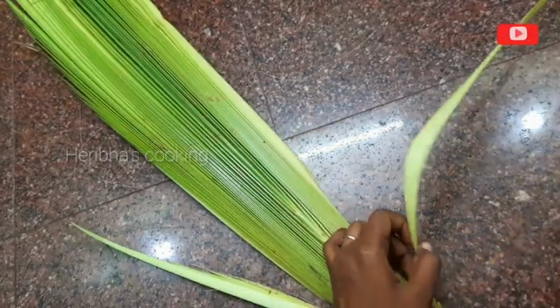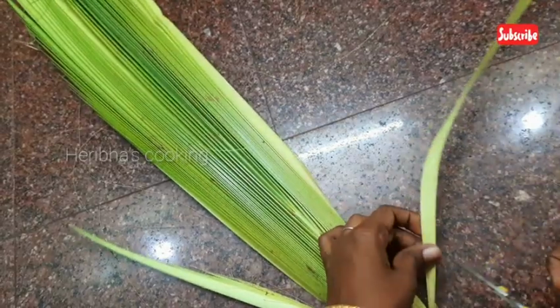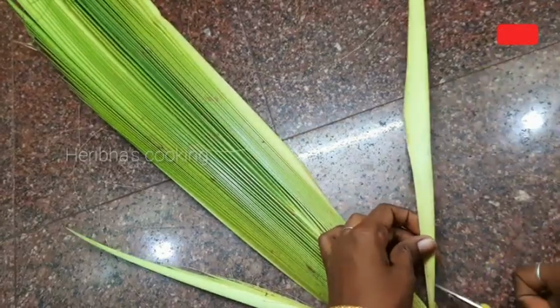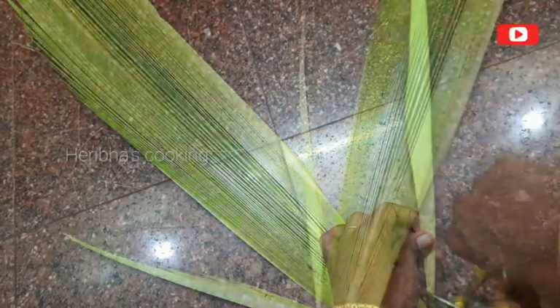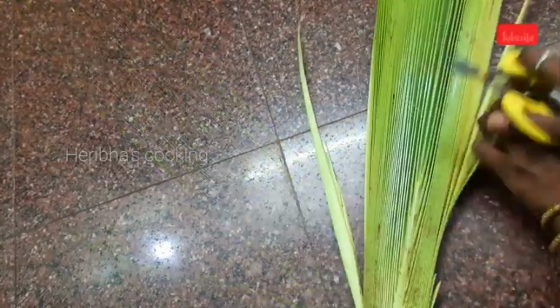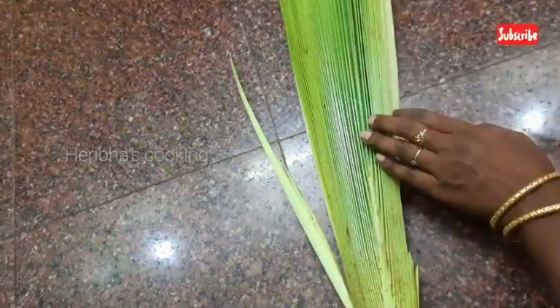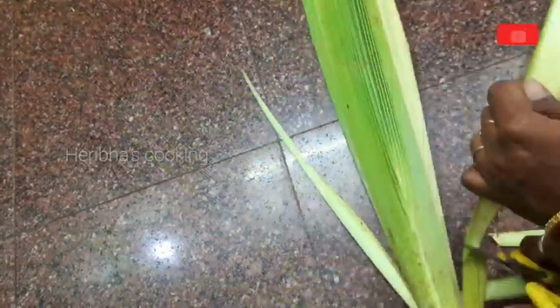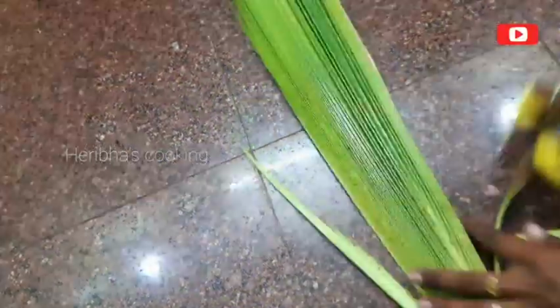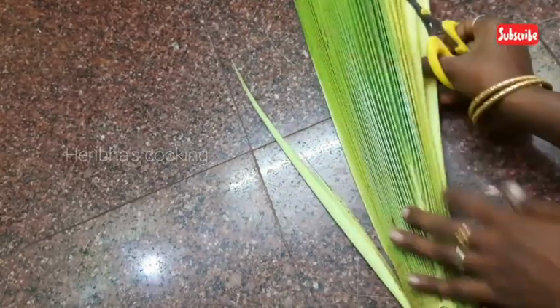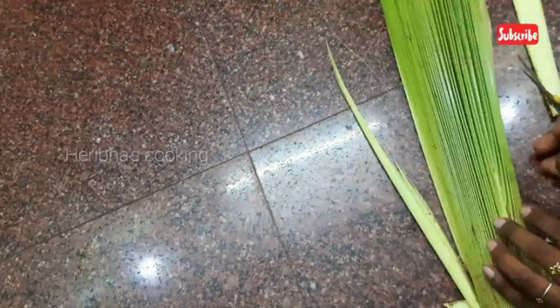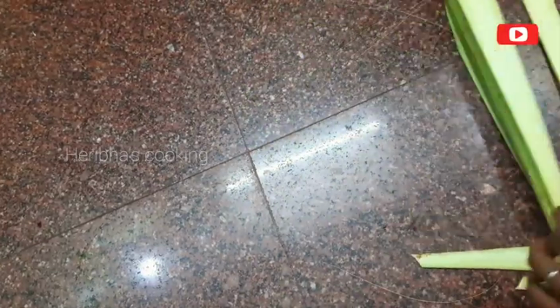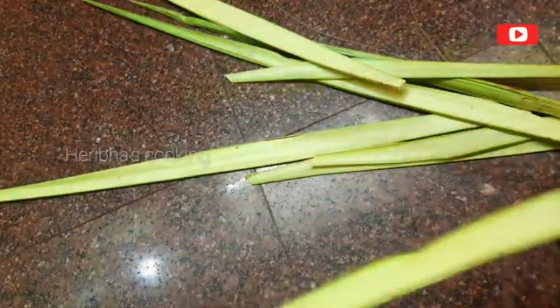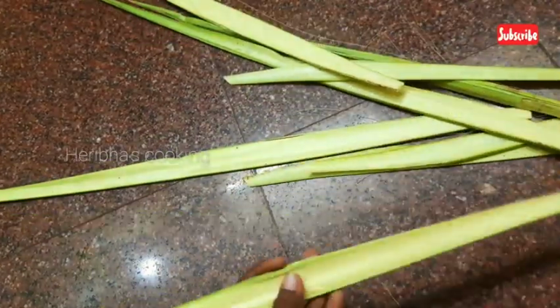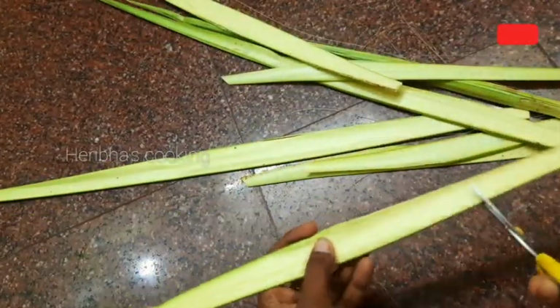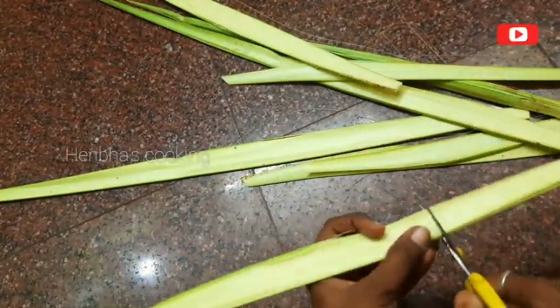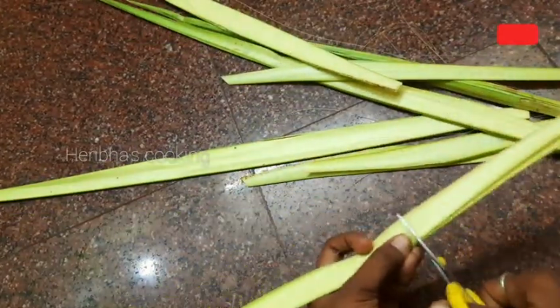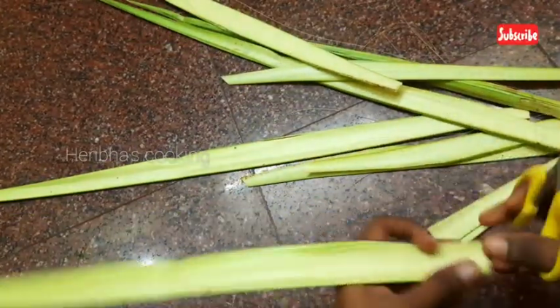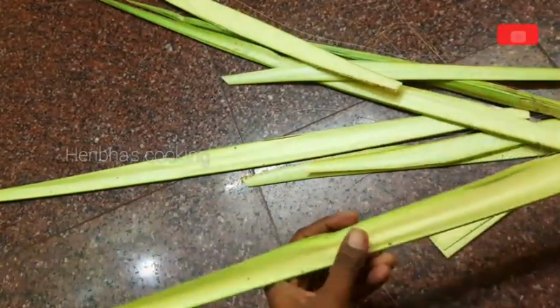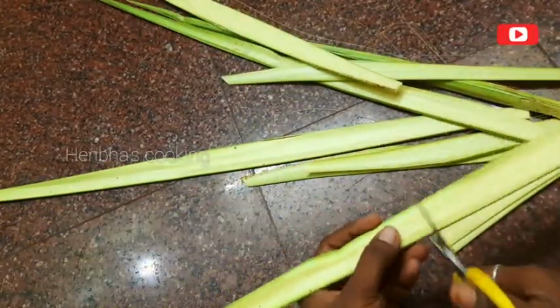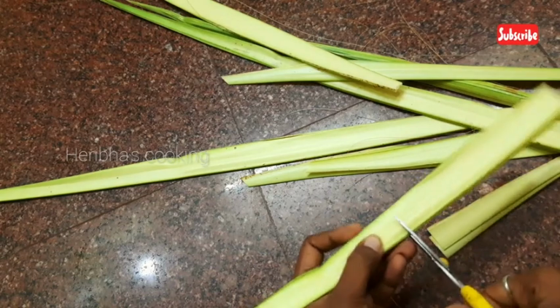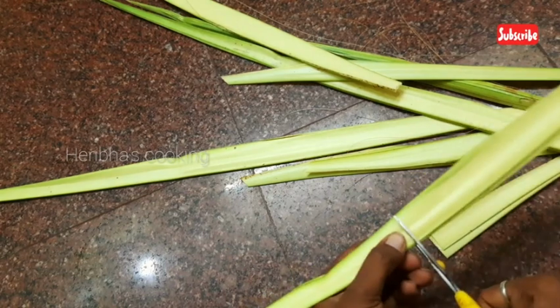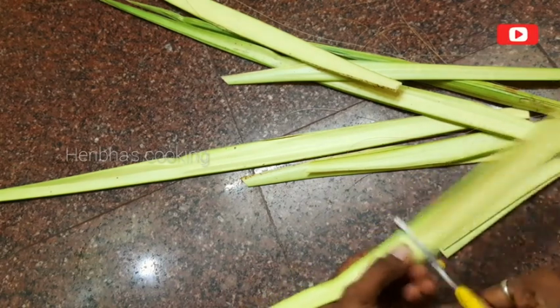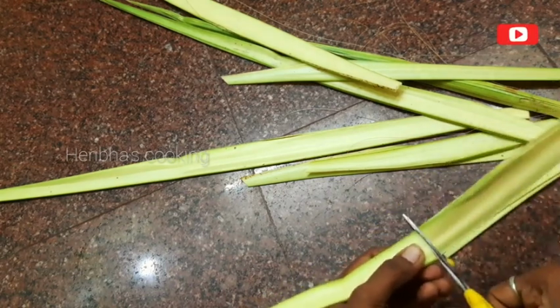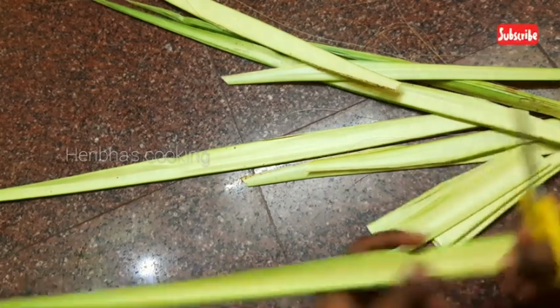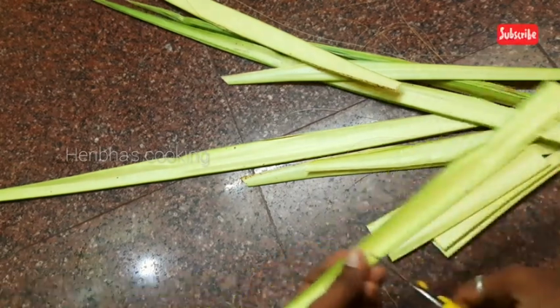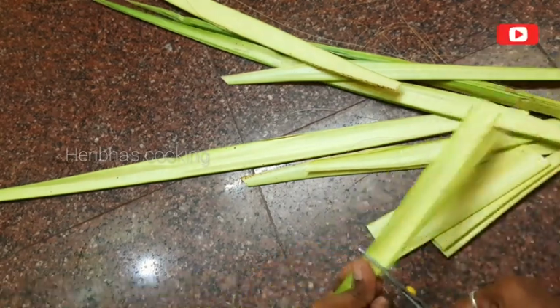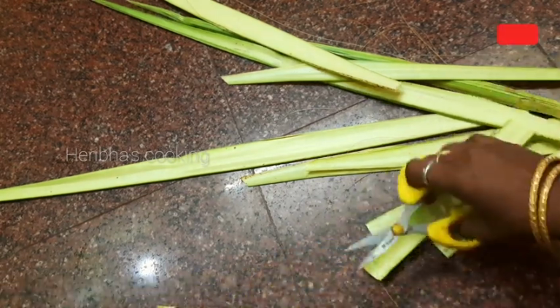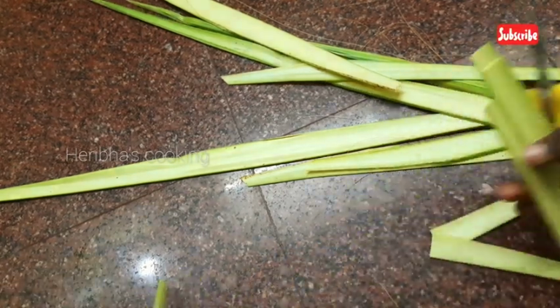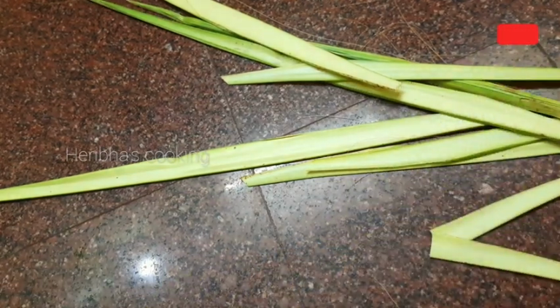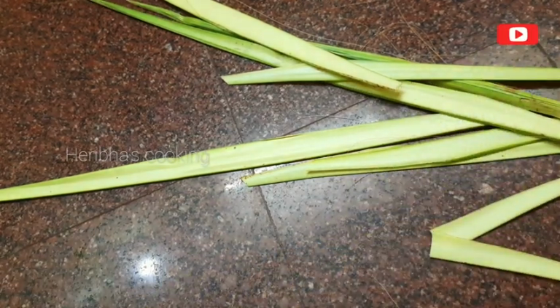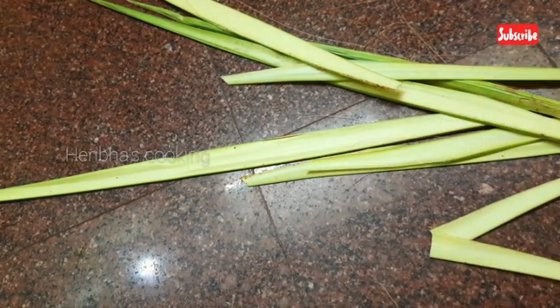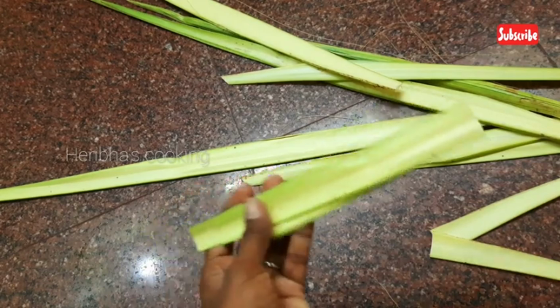Now take the panavol and cut the panavol. Remember this panavol and how to cook in the panavol. Now check the panavol.